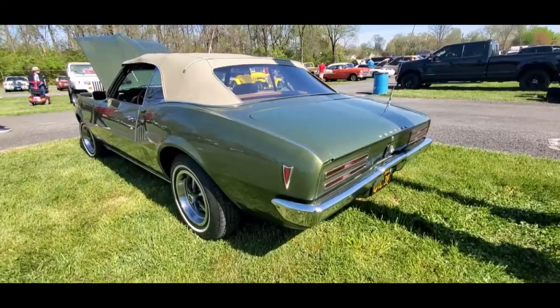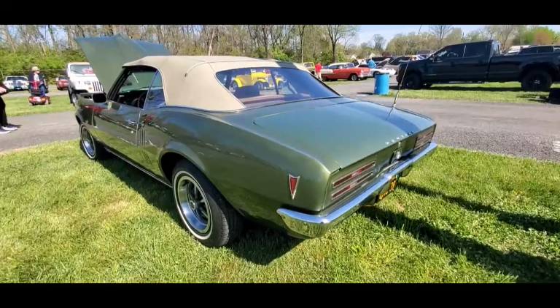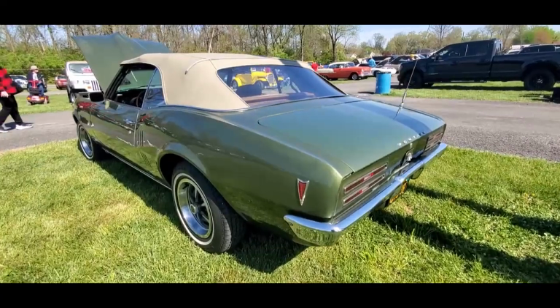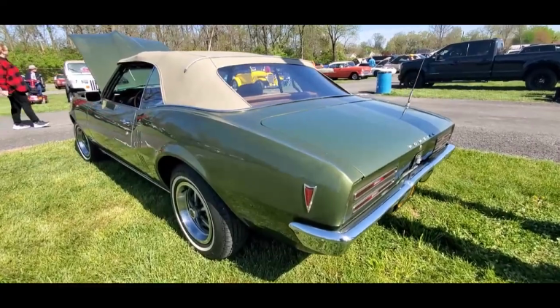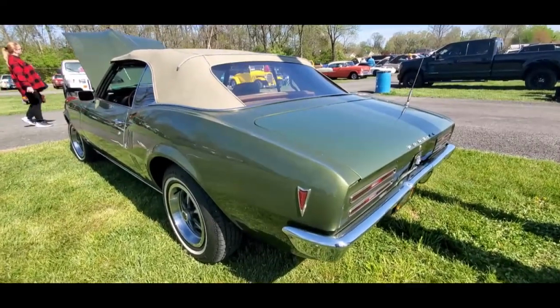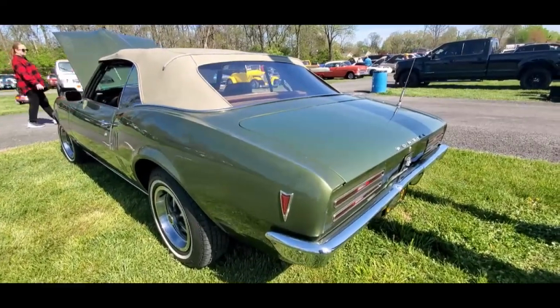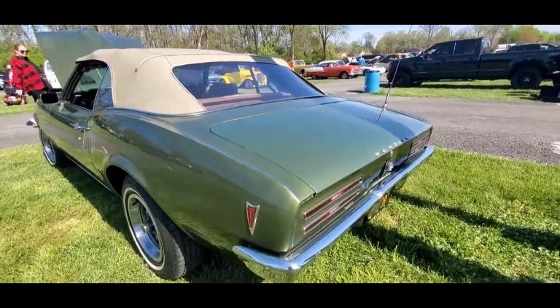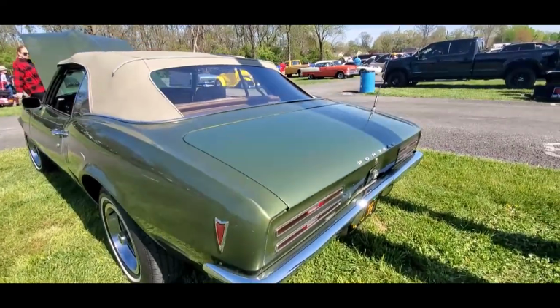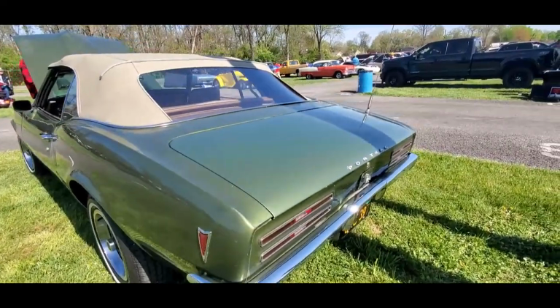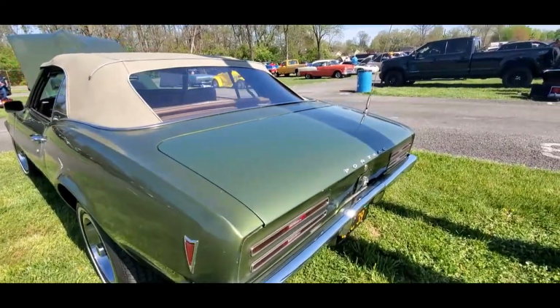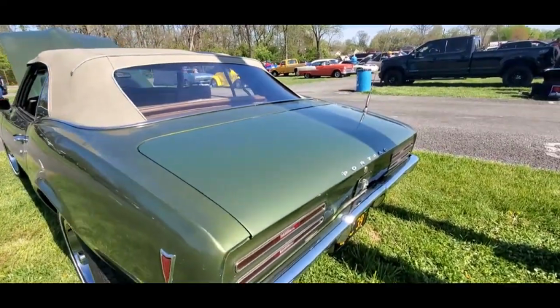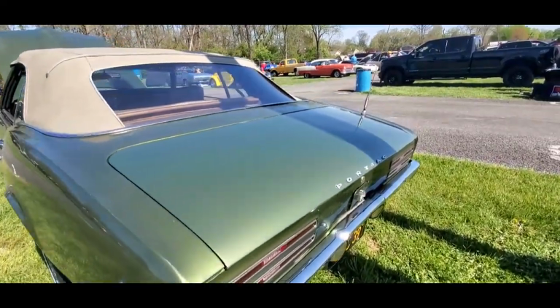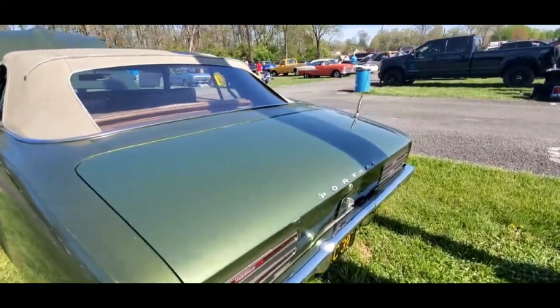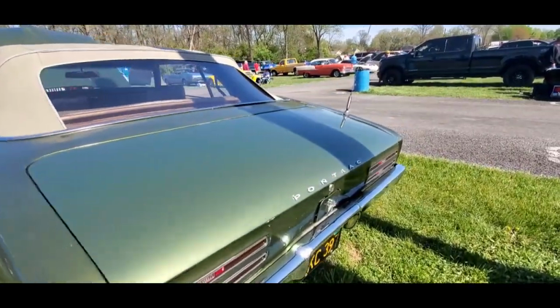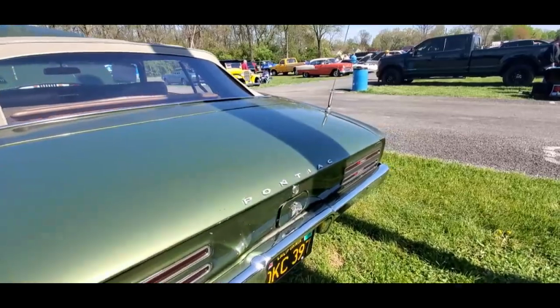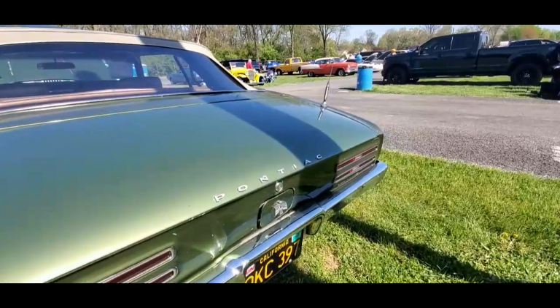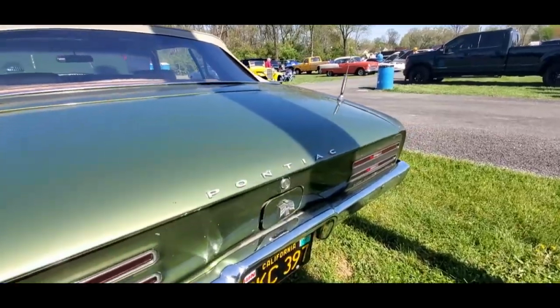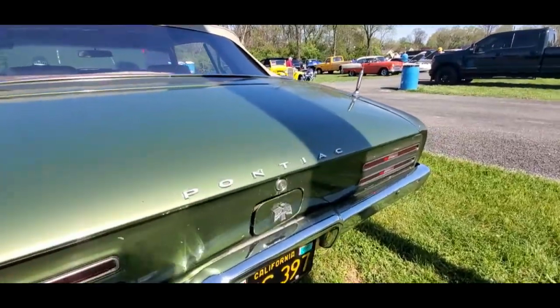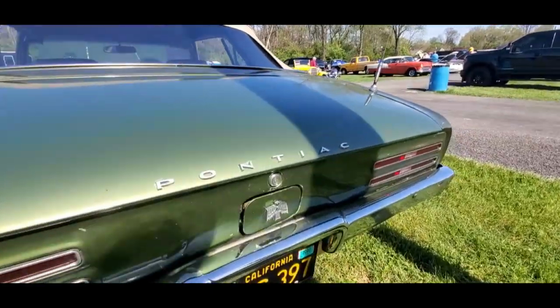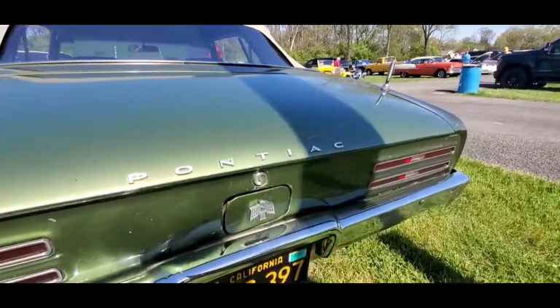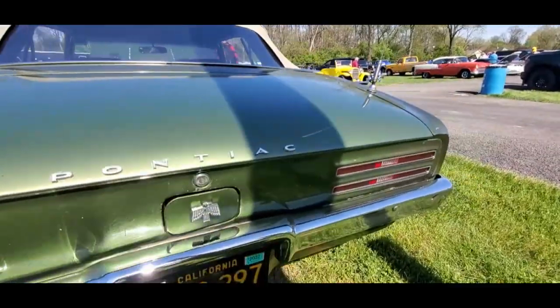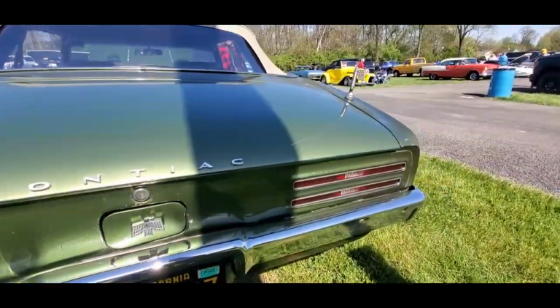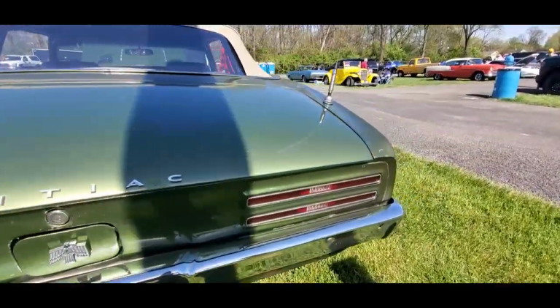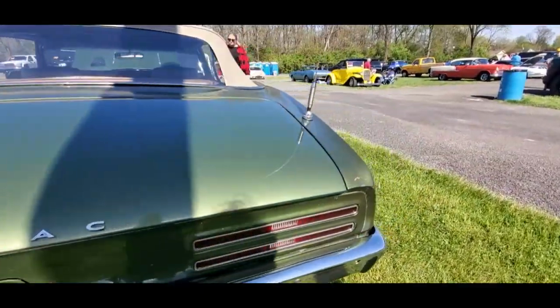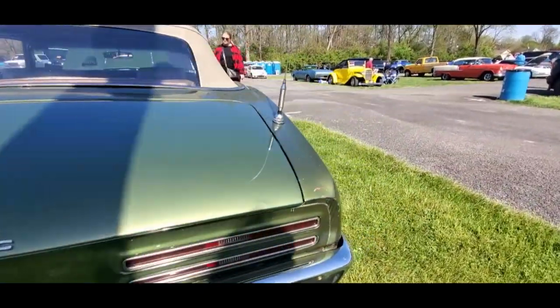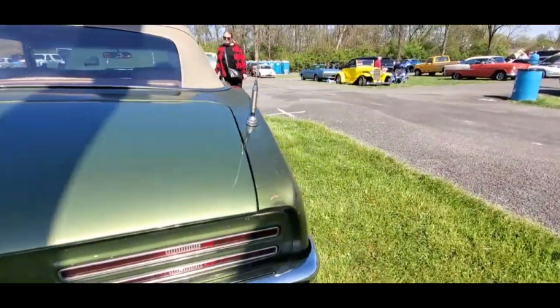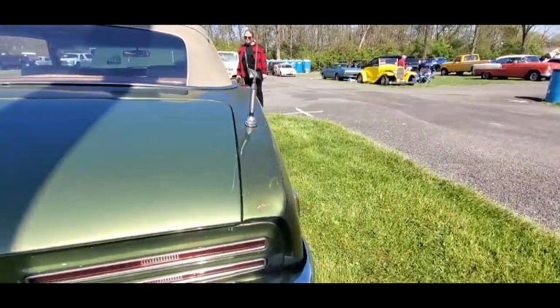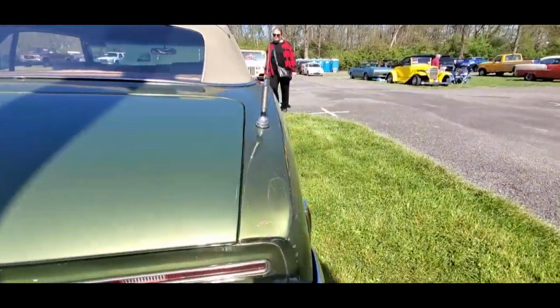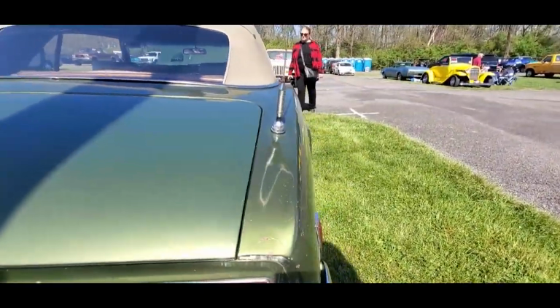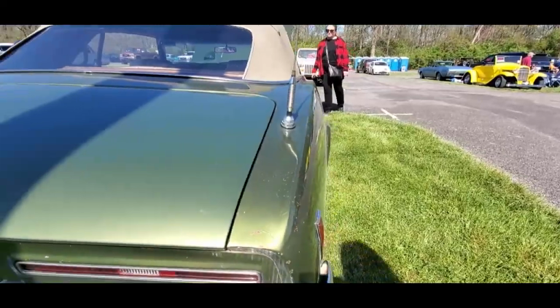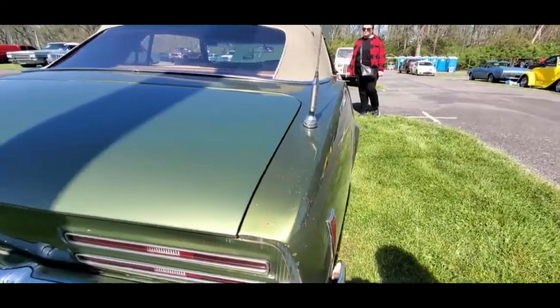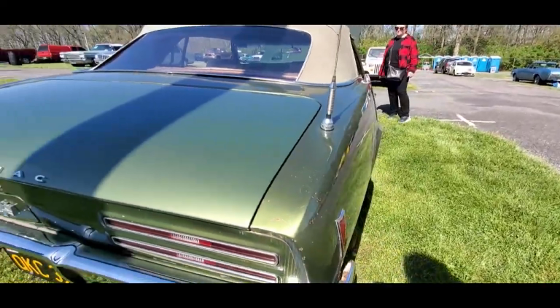There's some dents and dings along the side. The rear deck has been done — you can see little blends over there. But I will take original any day of the week.